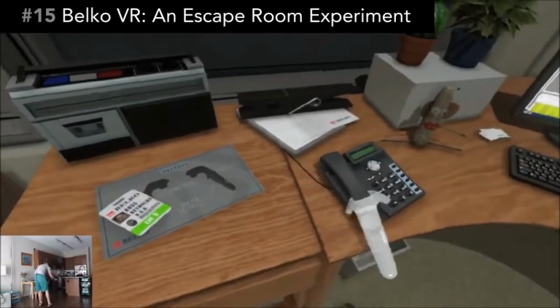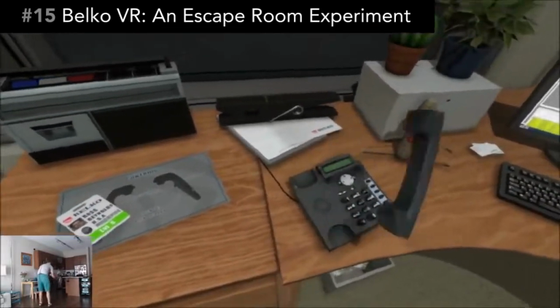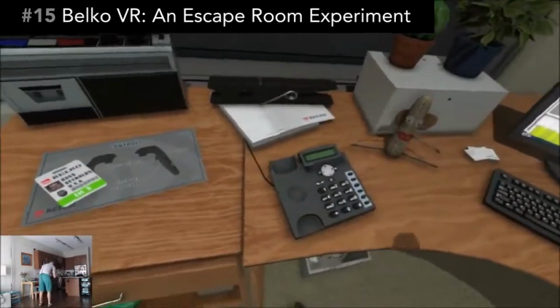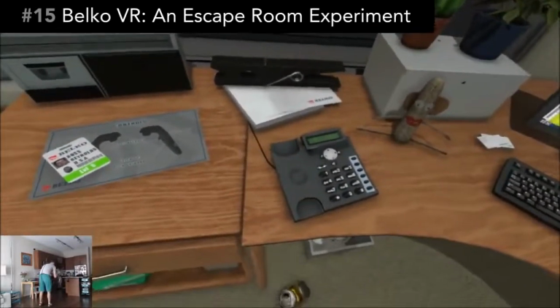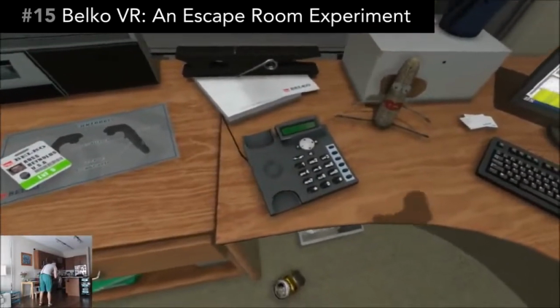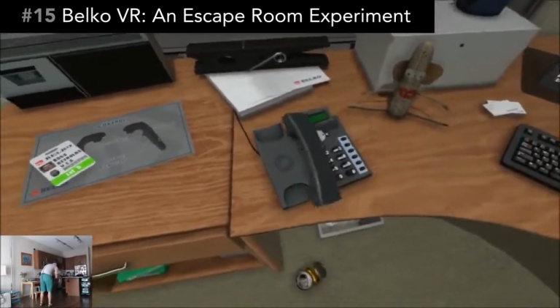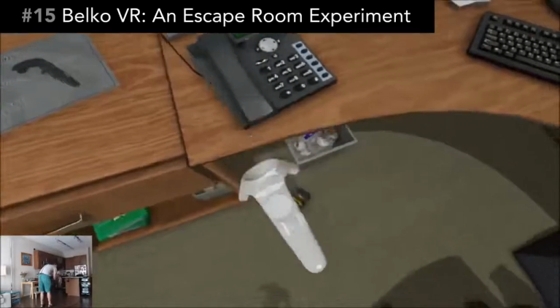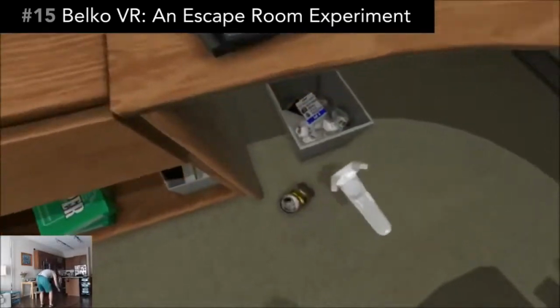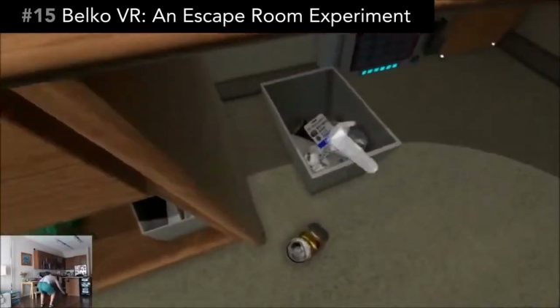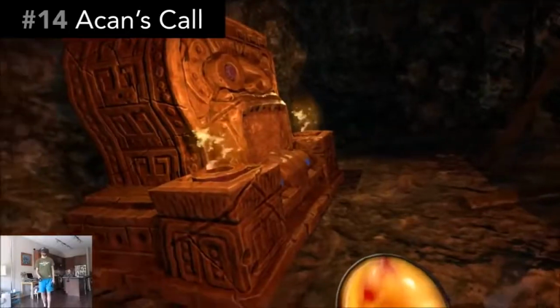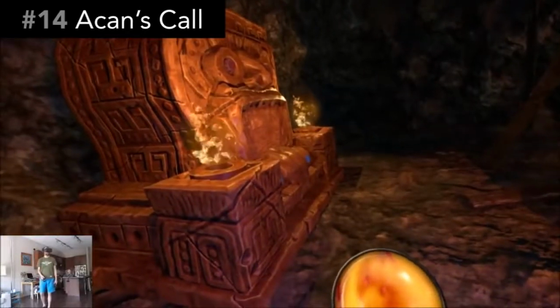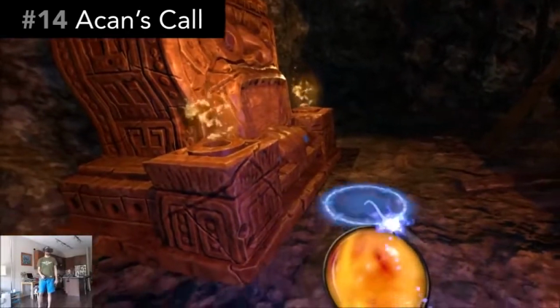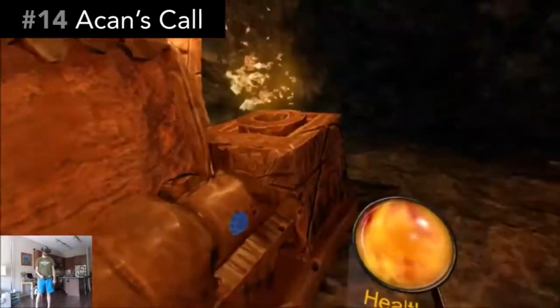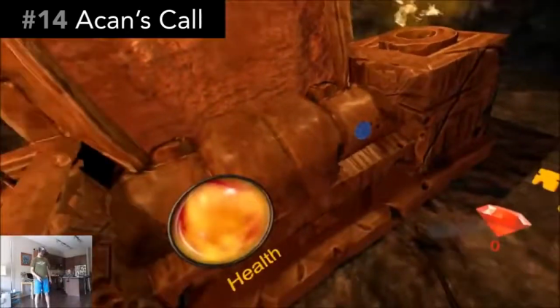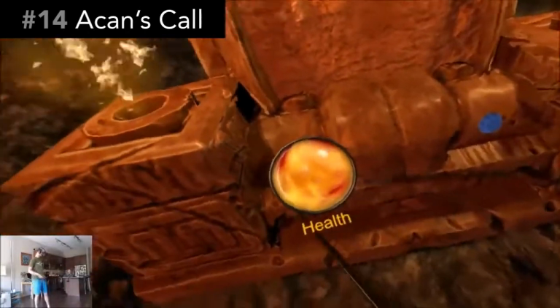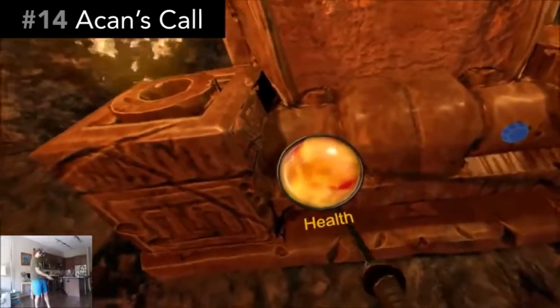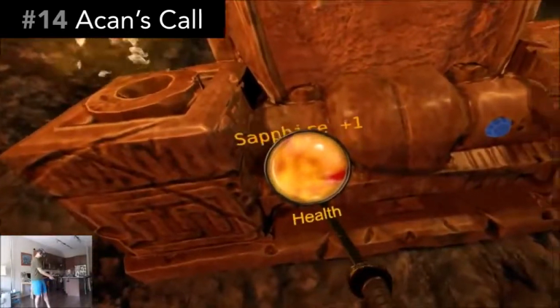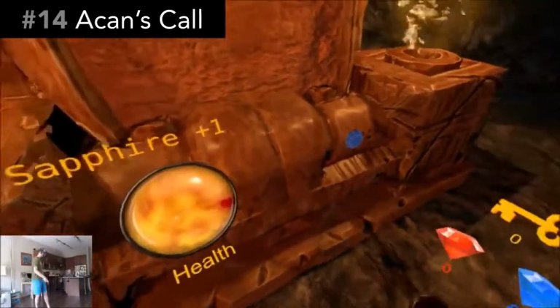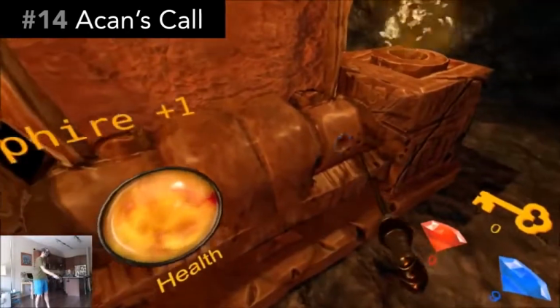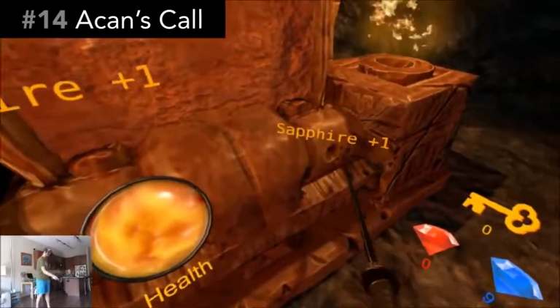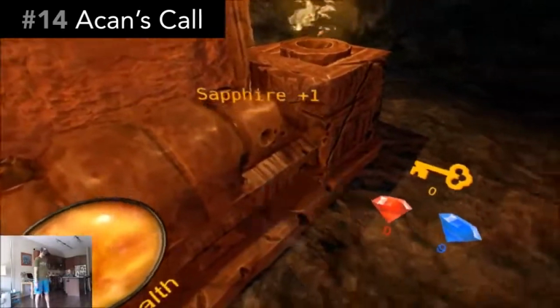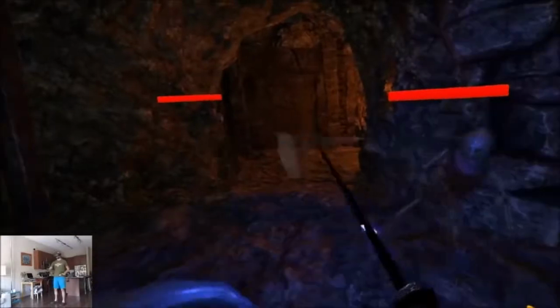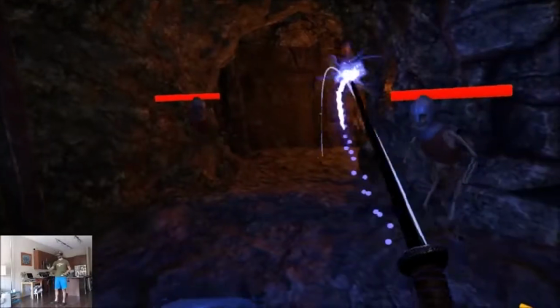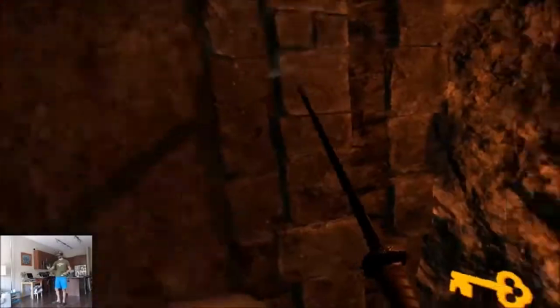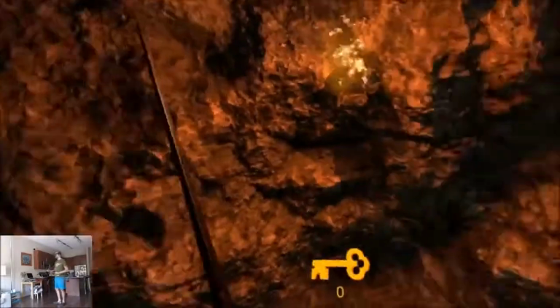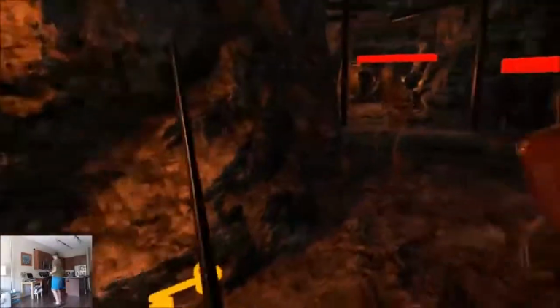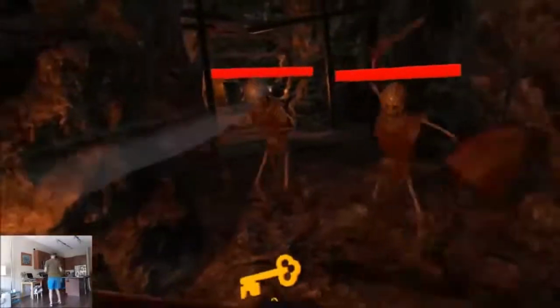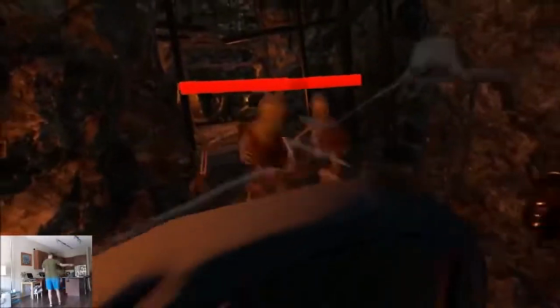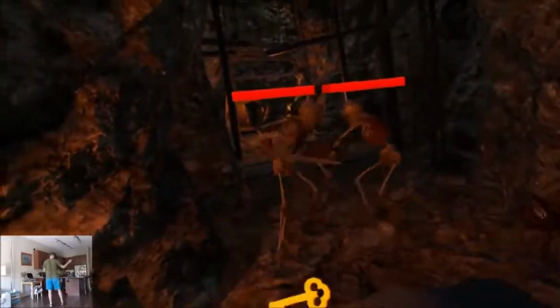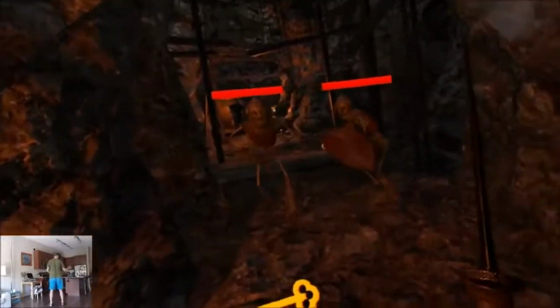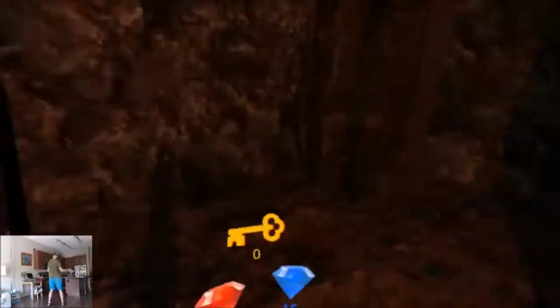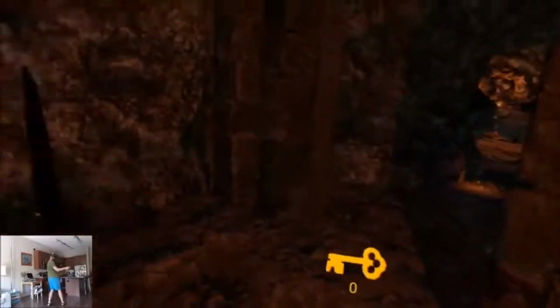You're trapped inside an office and you need to find a way to escape. You also explore a spooky cave while finding diamonds and keys to open treasure. You fight off evil skeletons along the way, and it all ends in a giant climax.